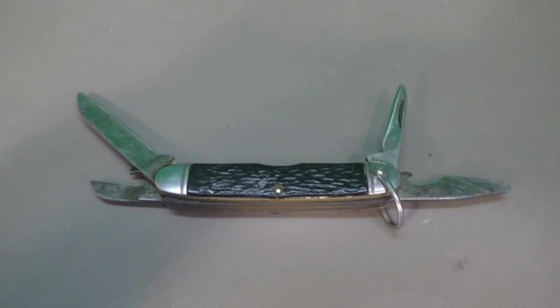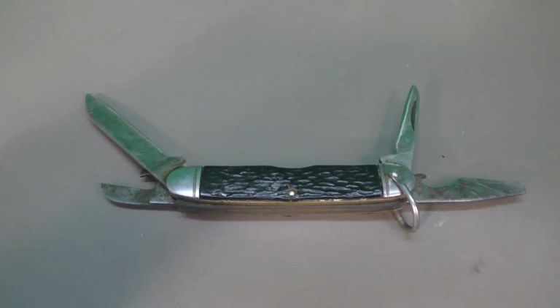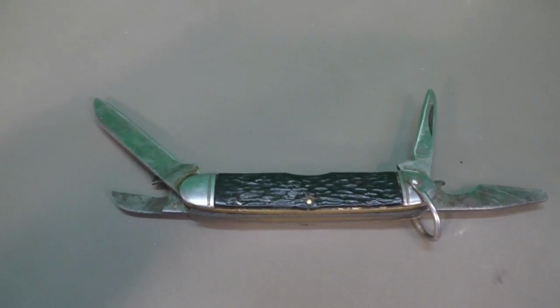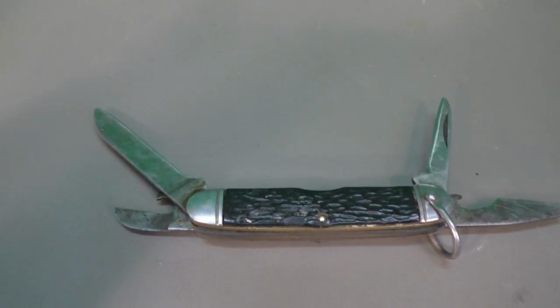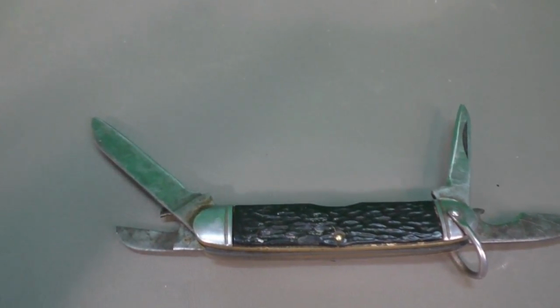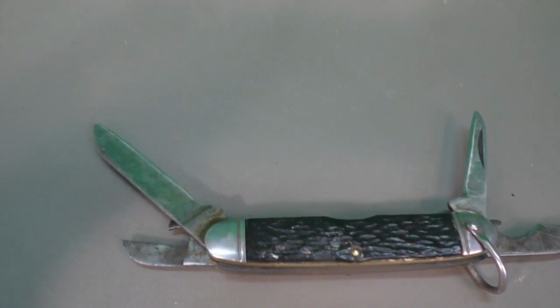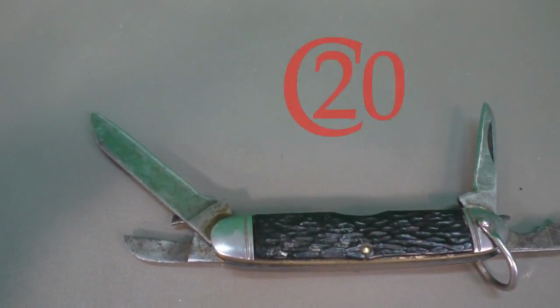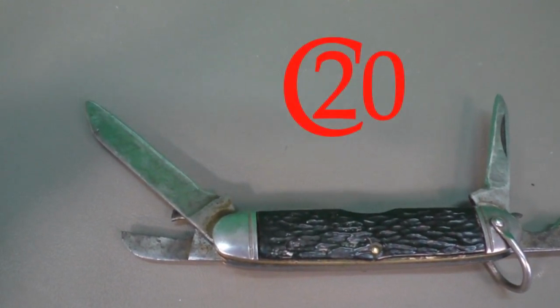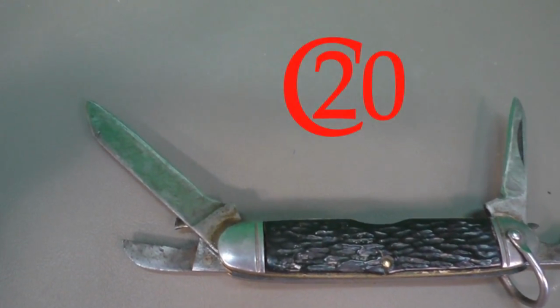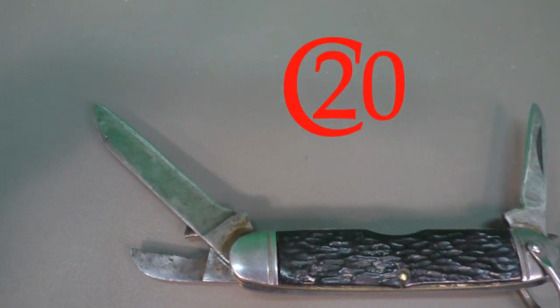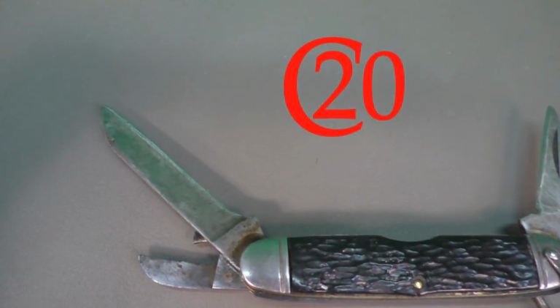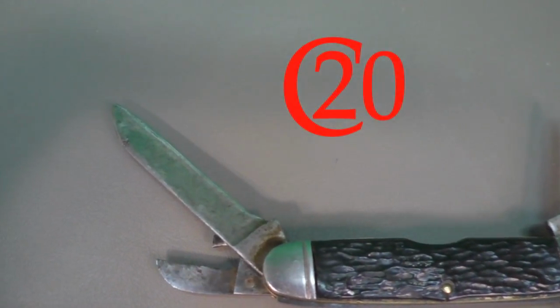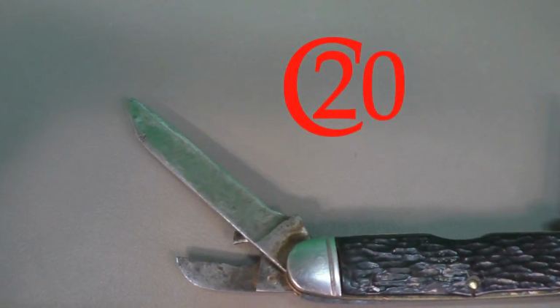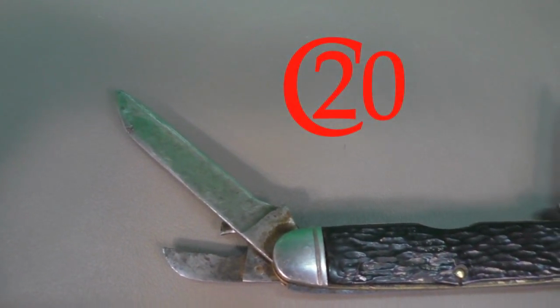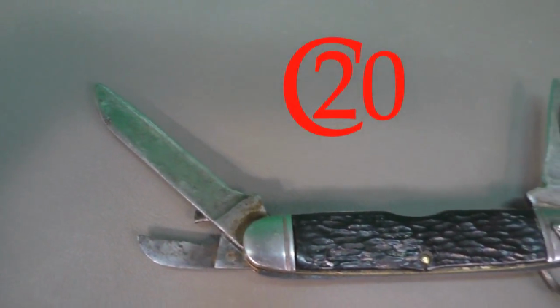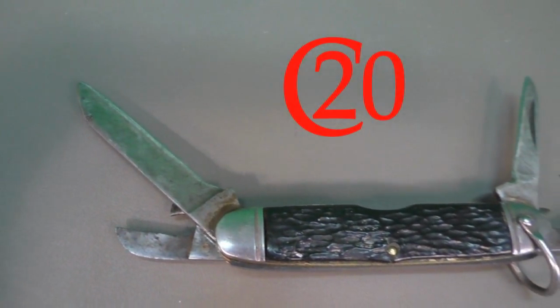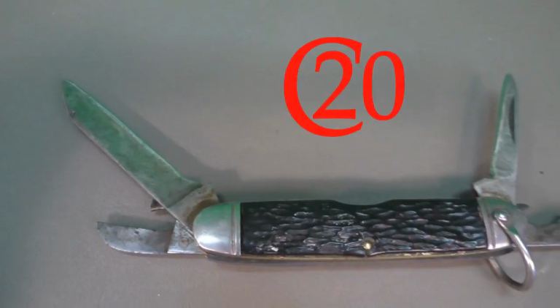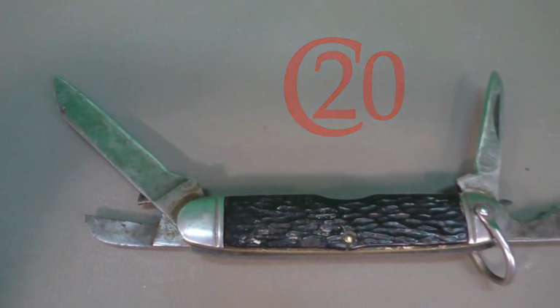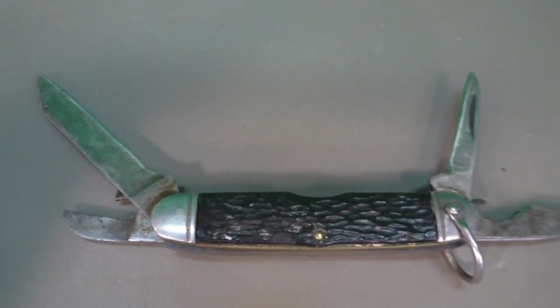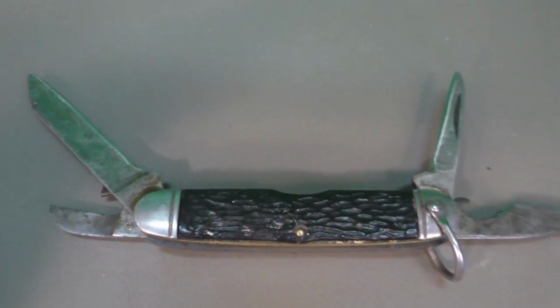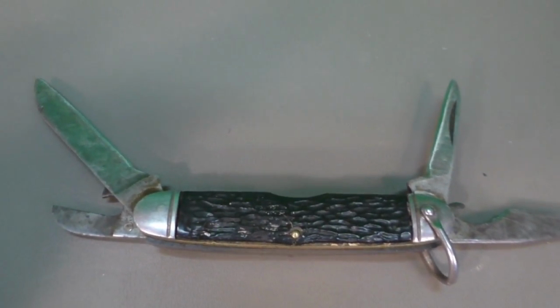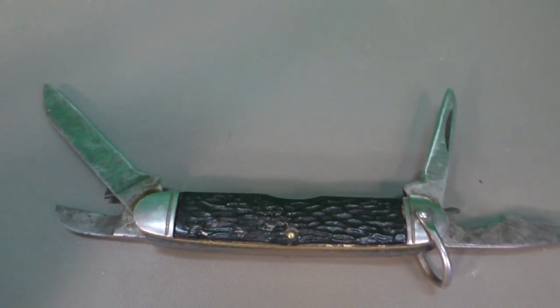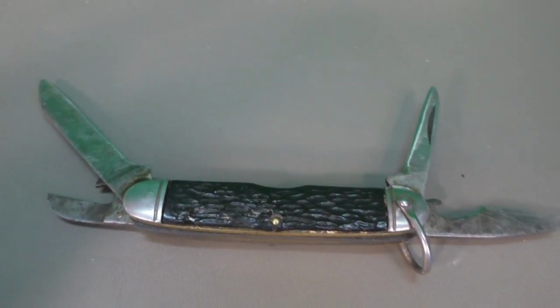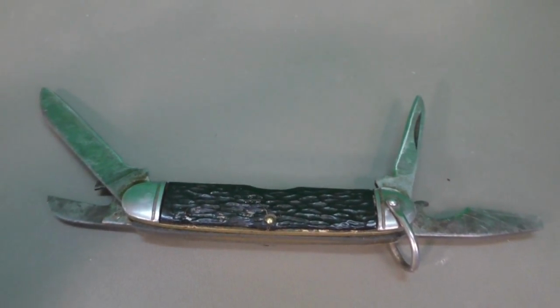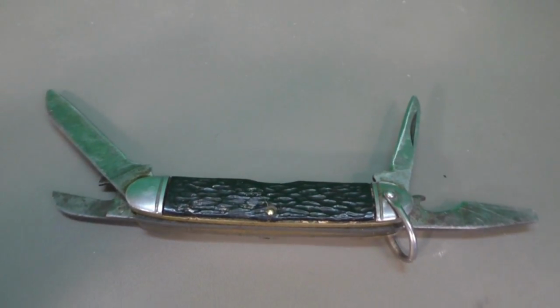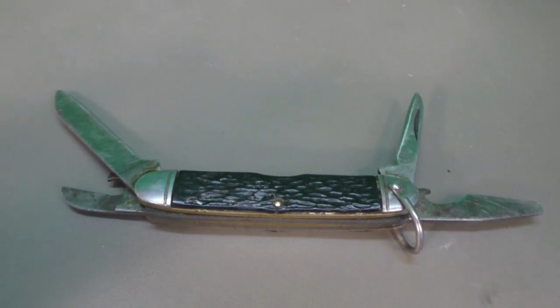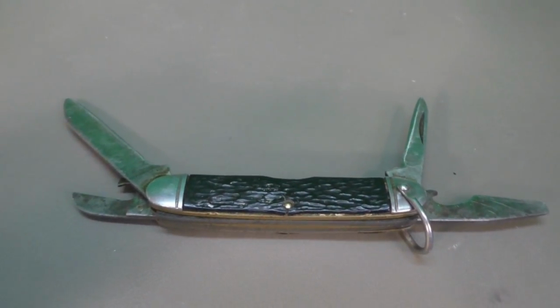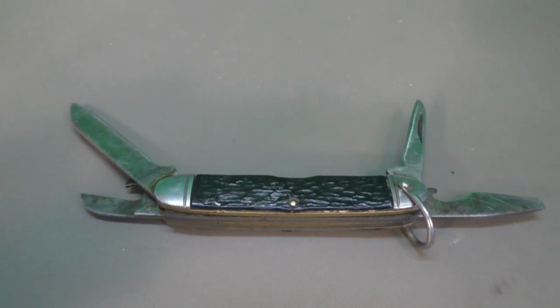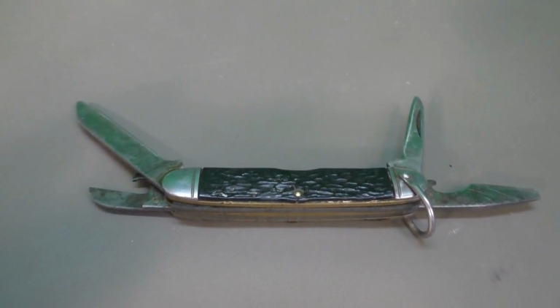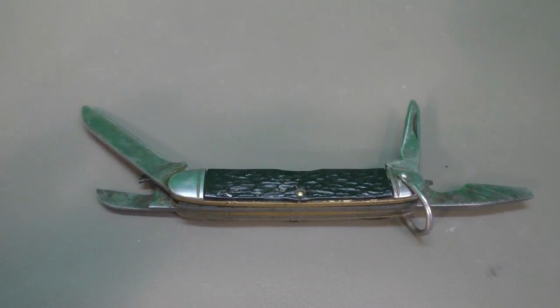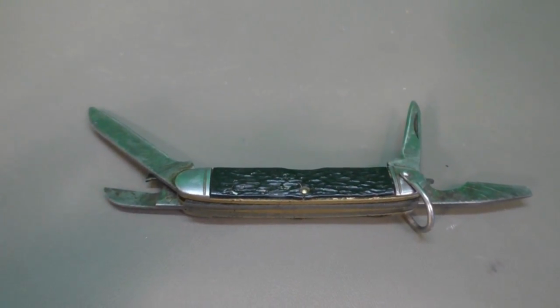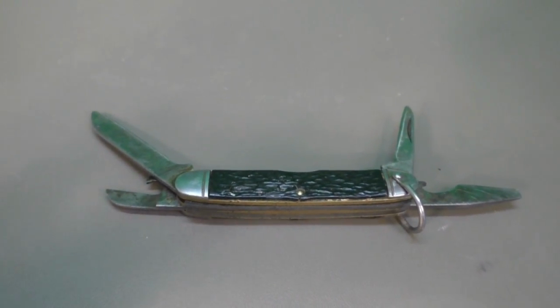Going to breathe some new life into this blade. It was a gift given to me from my dad before he passed, and I believe he acquired it from his father.